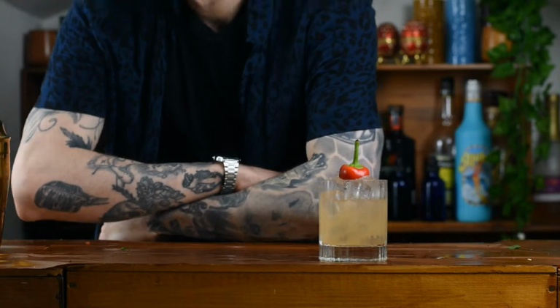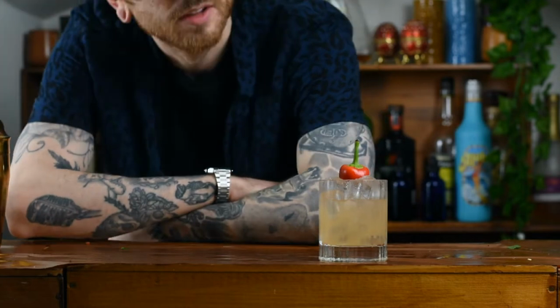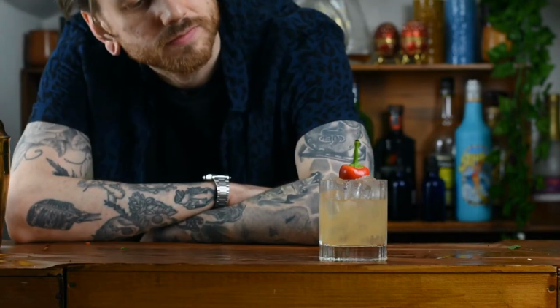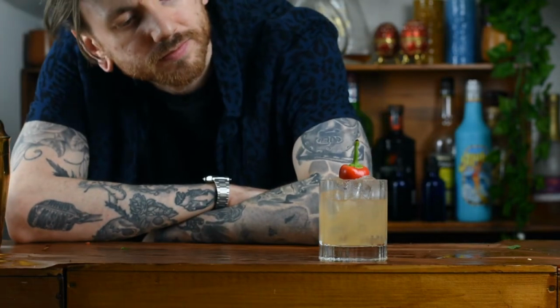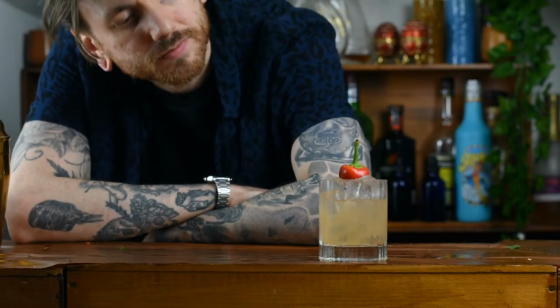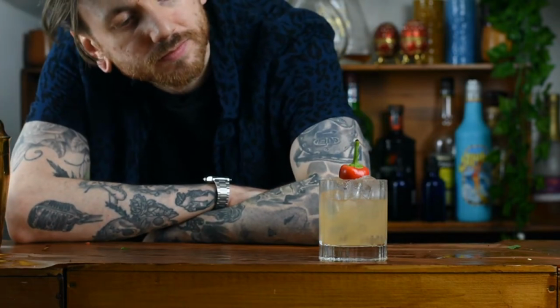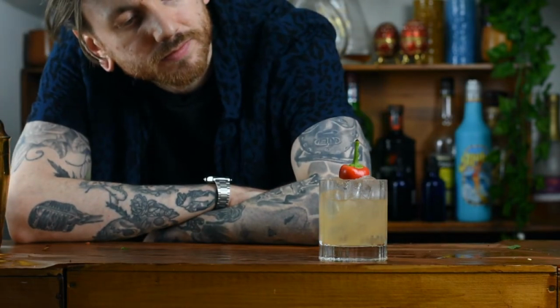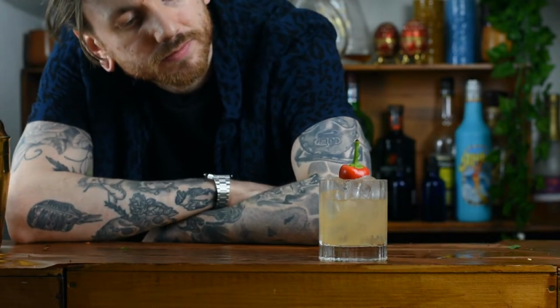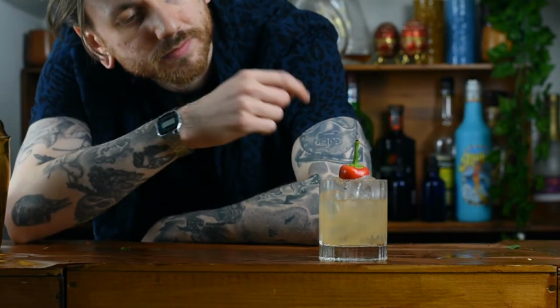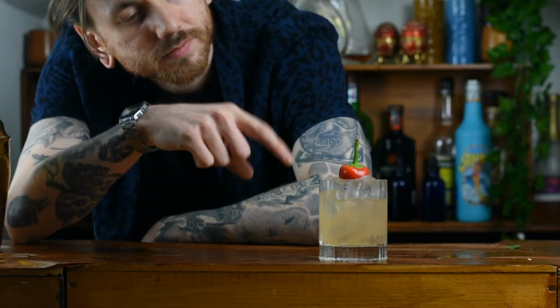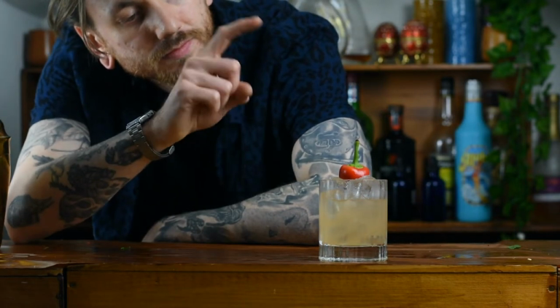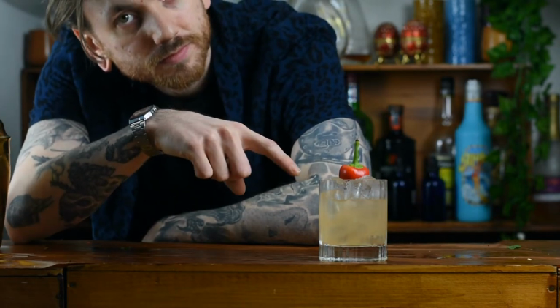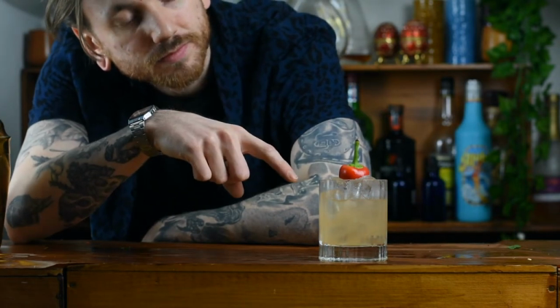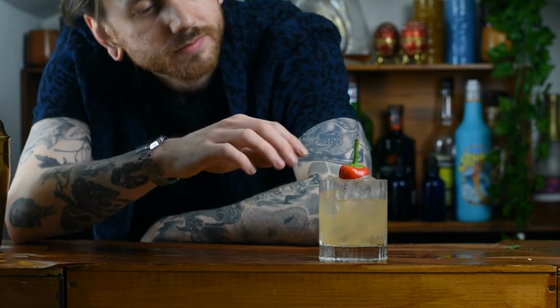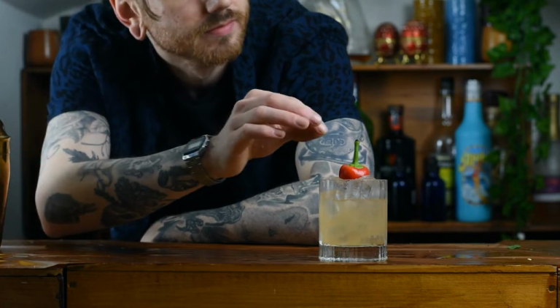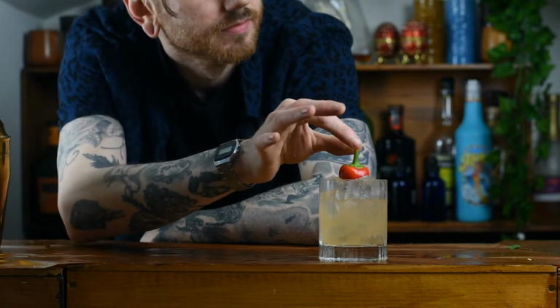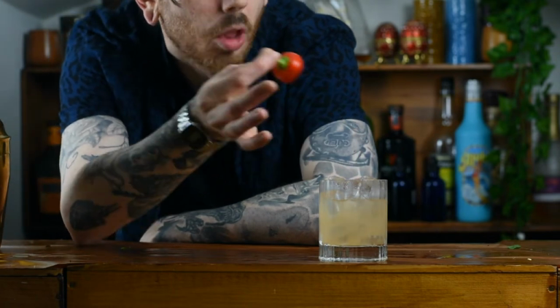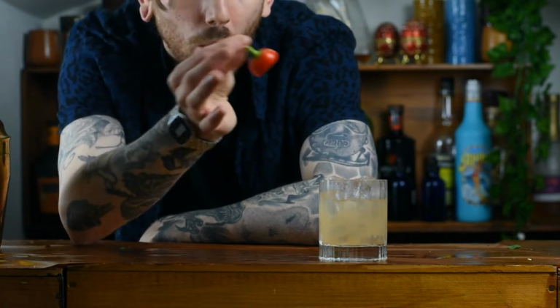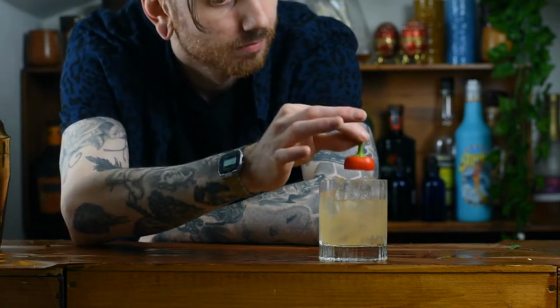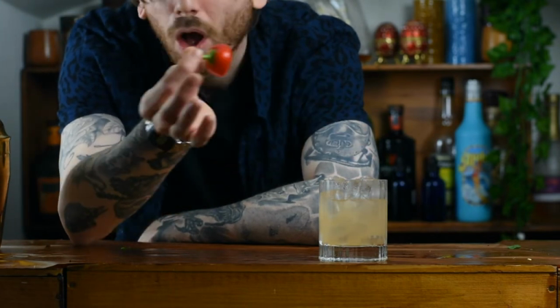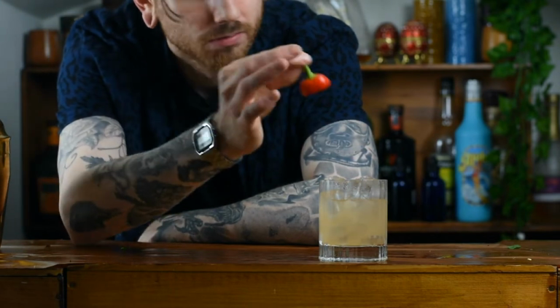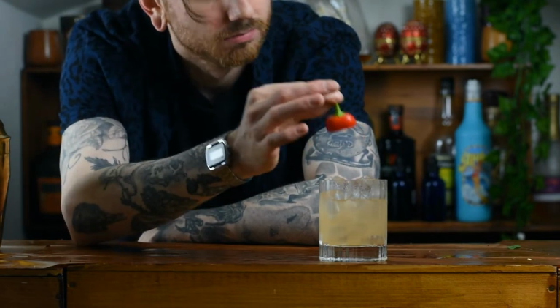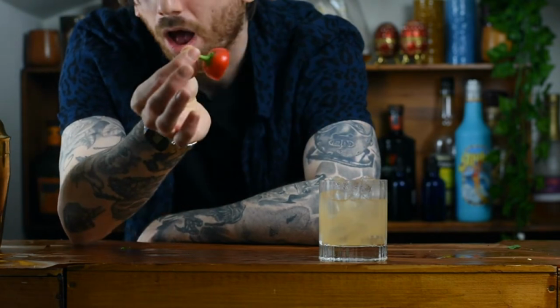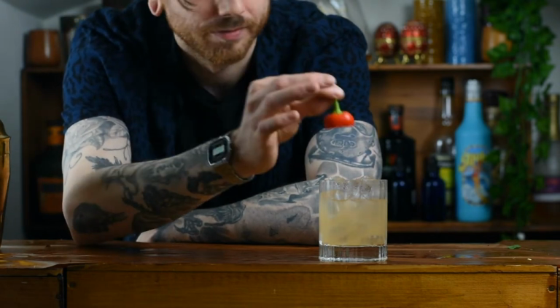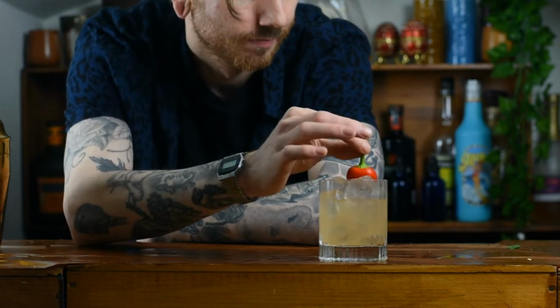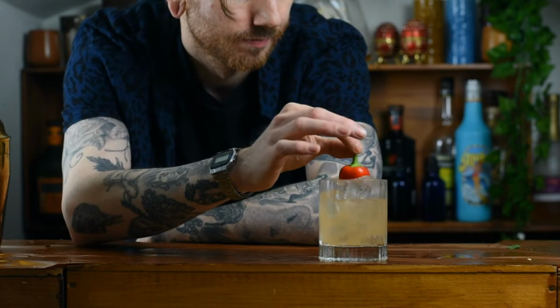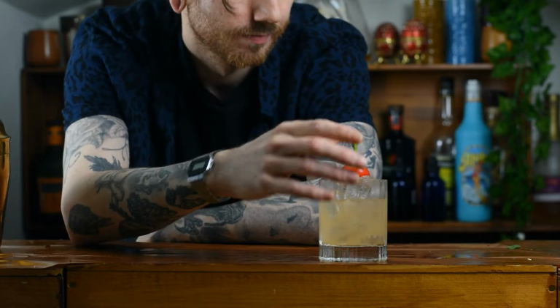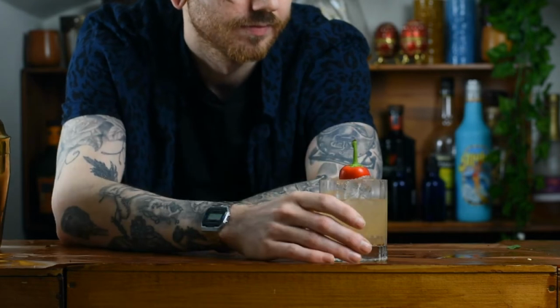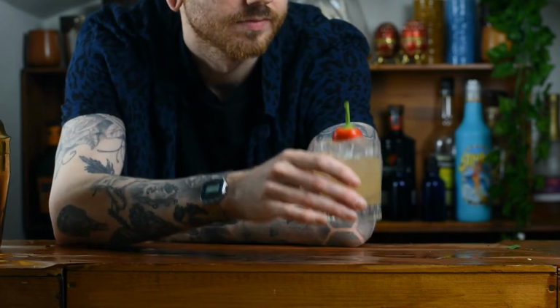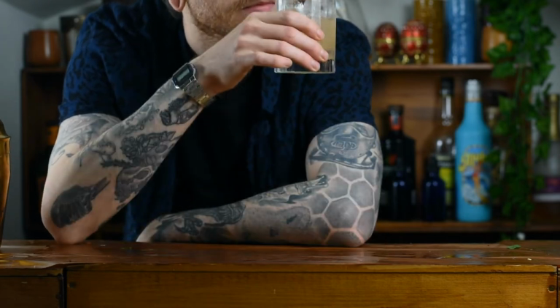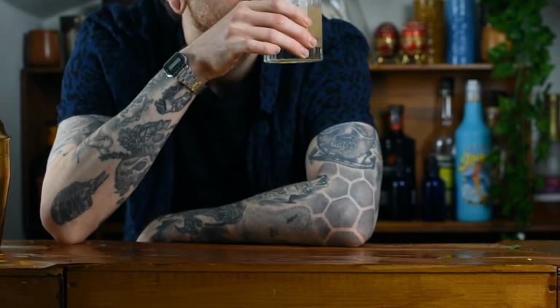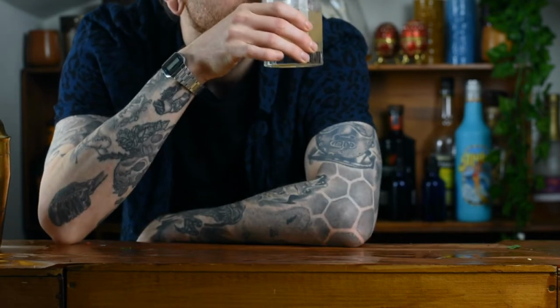Let's make the picante de la casa, or the Soho House tonic — a herbaceous and spicy twist on the margarita. I don't know why I did that, but I've done it now so let's move on.